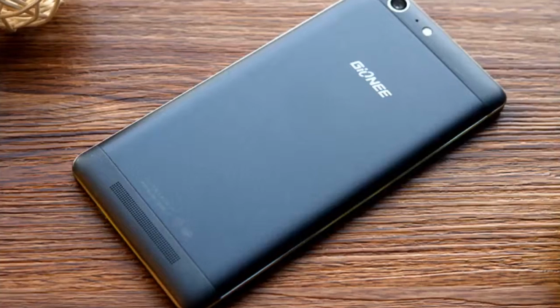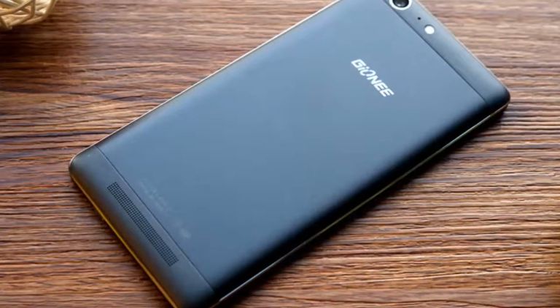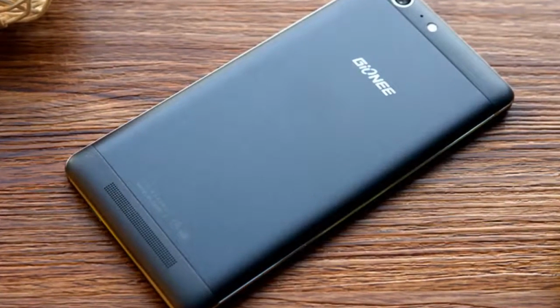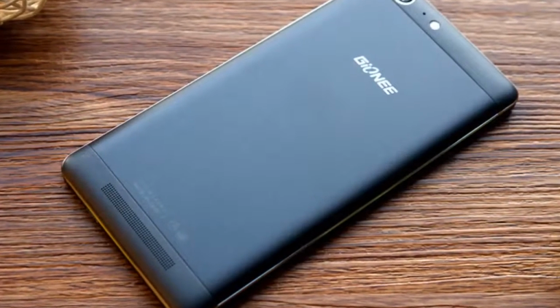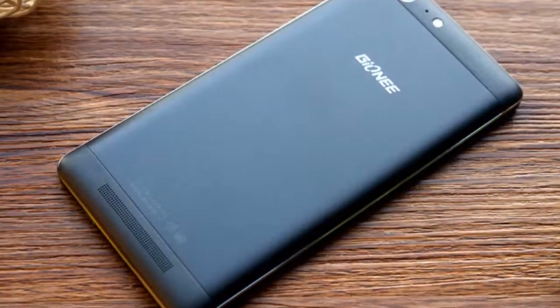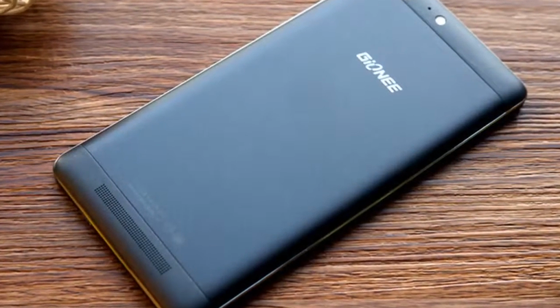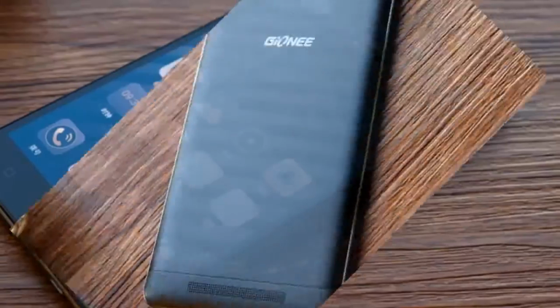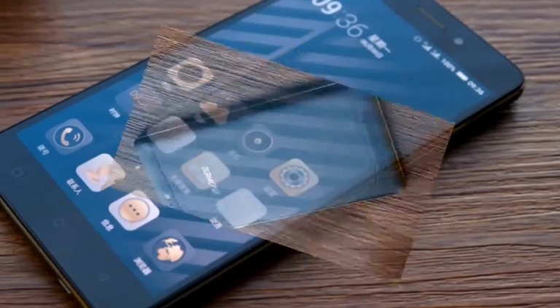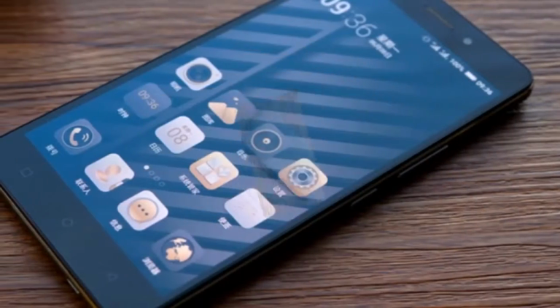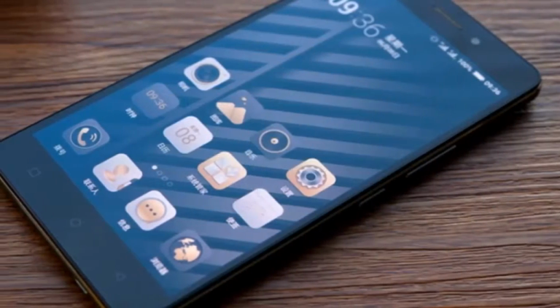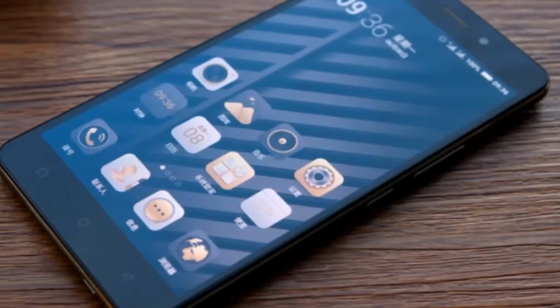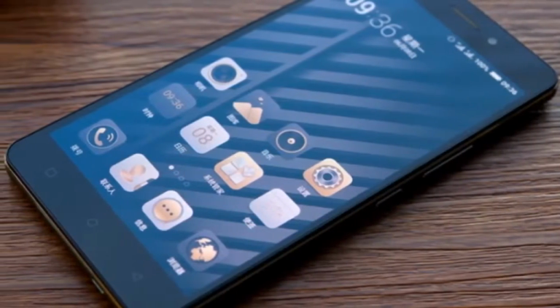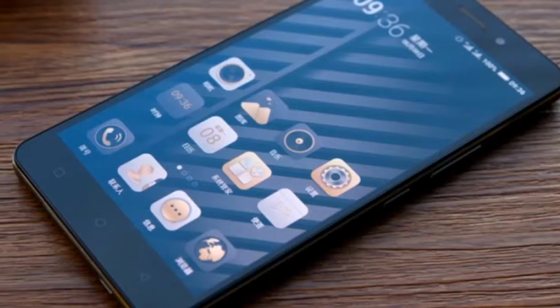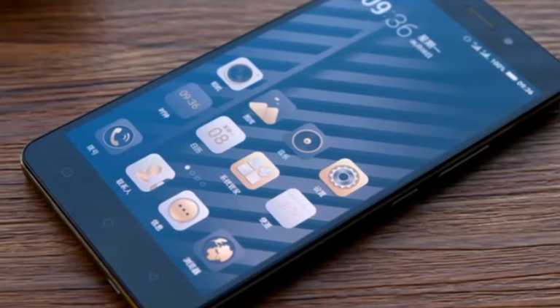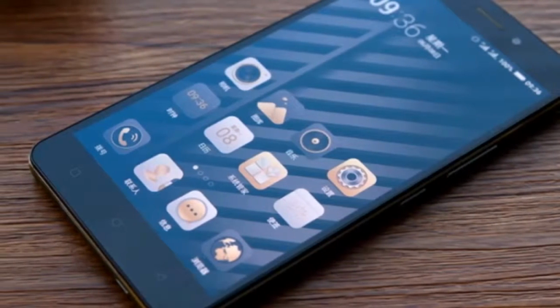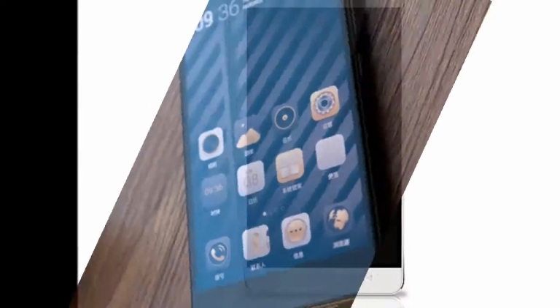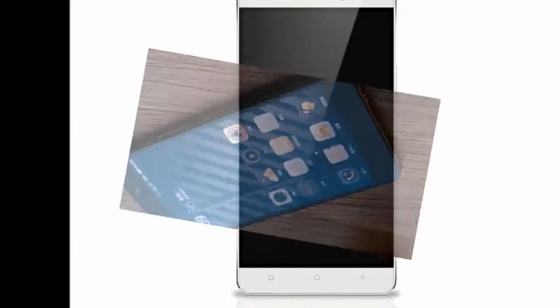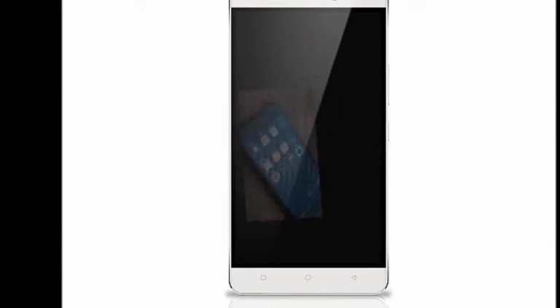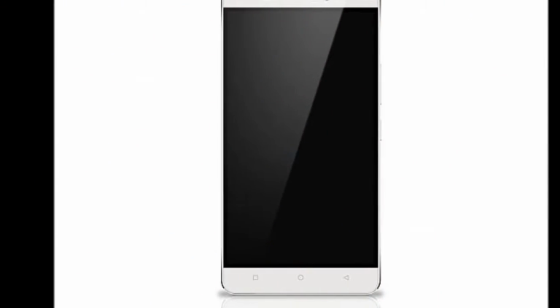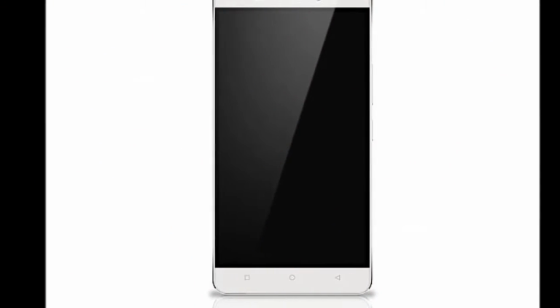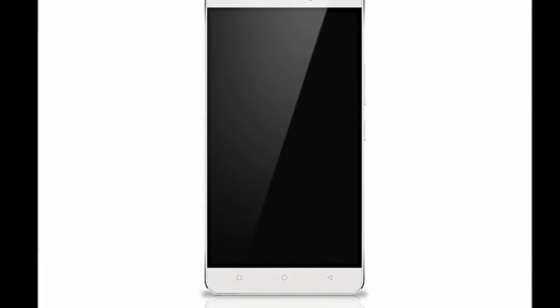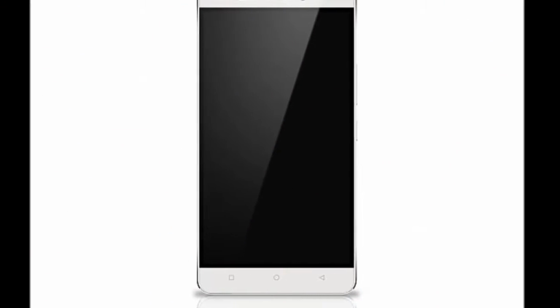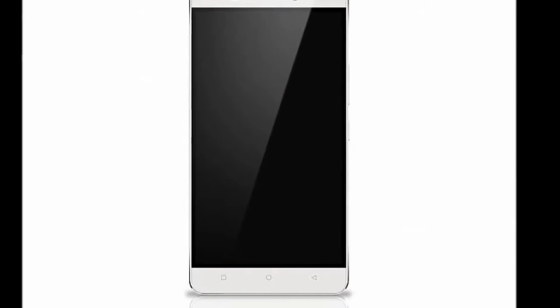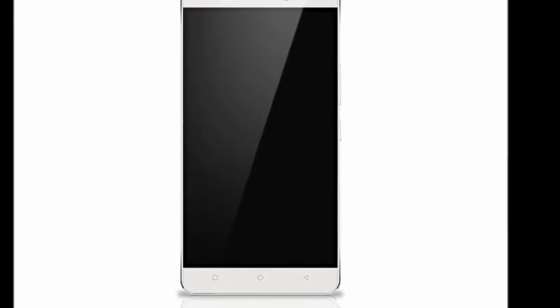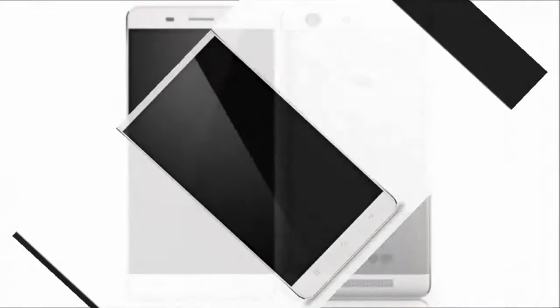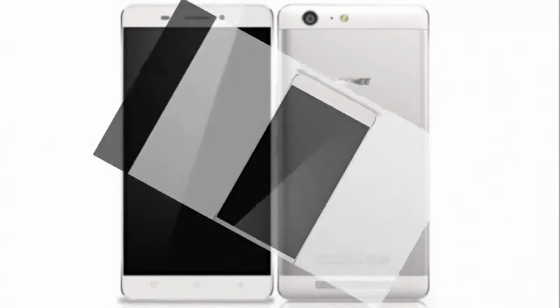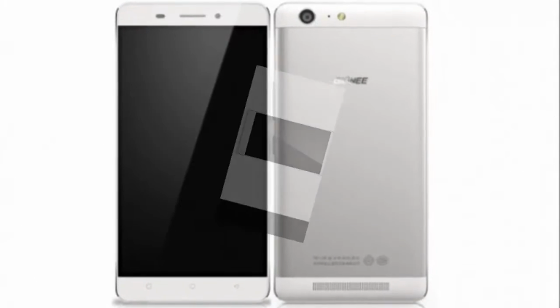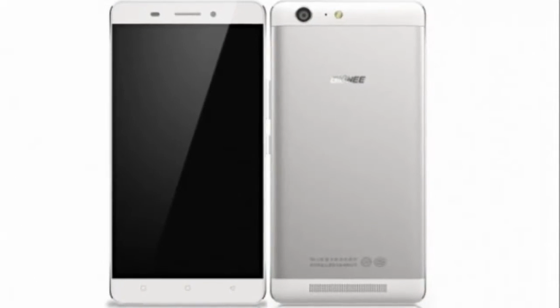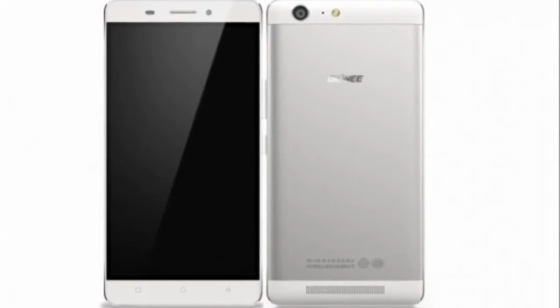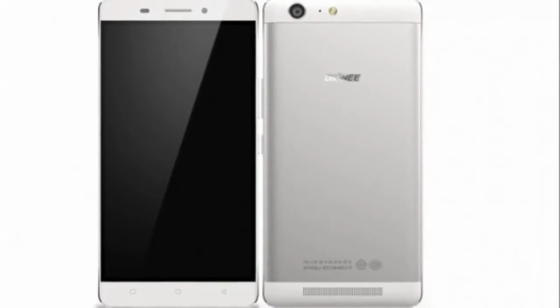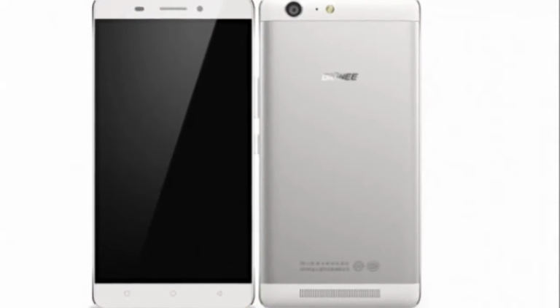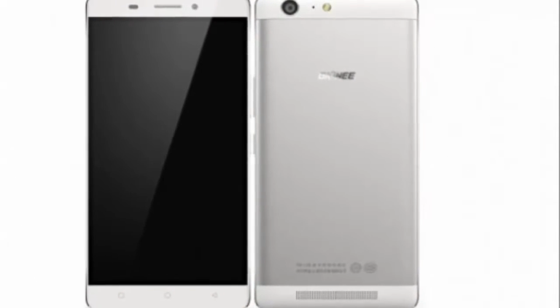Jioni has announced it will be launching the Marathon M5 smartphone in India on Tuesday. The handset debuted in China earlier this year, priced at CNY 2,299, roughly RS 23,000.